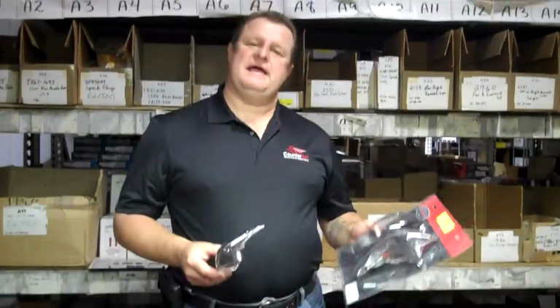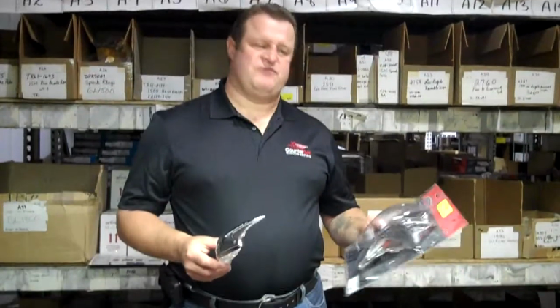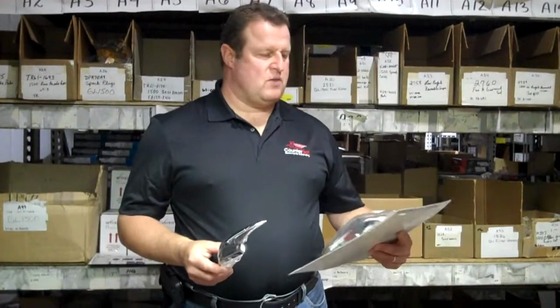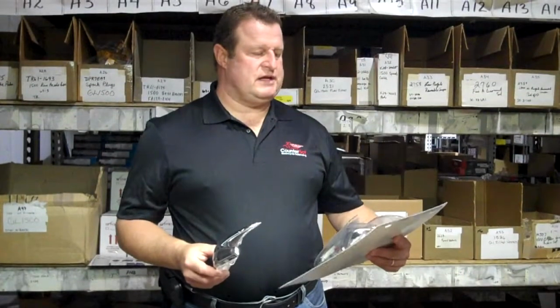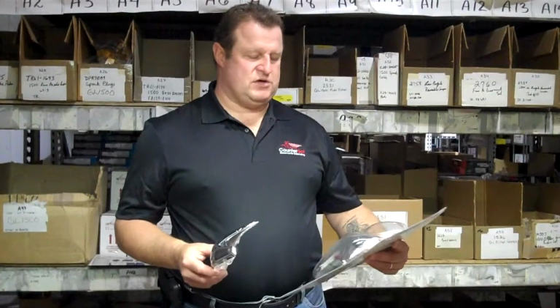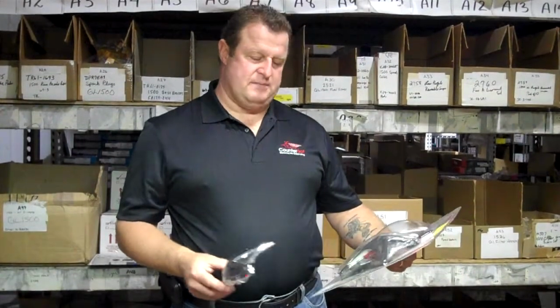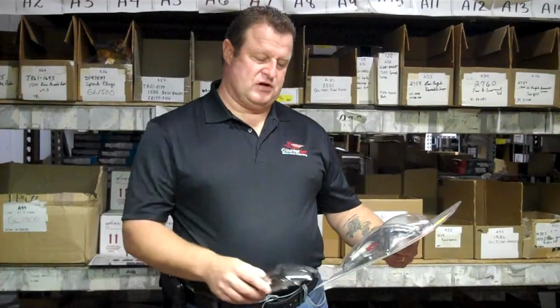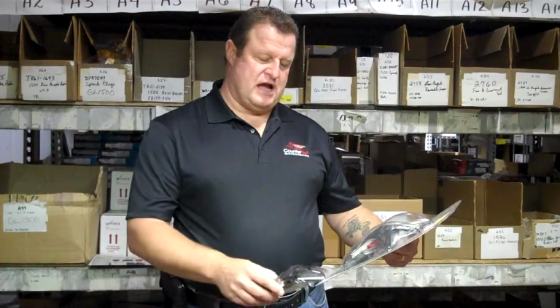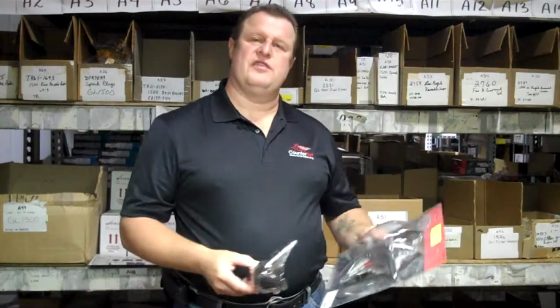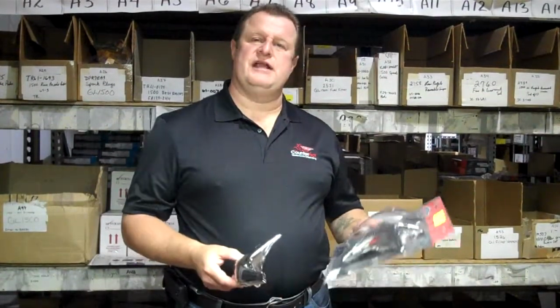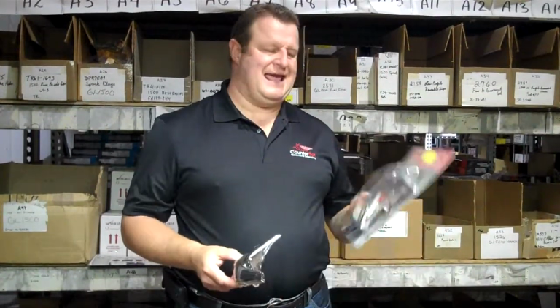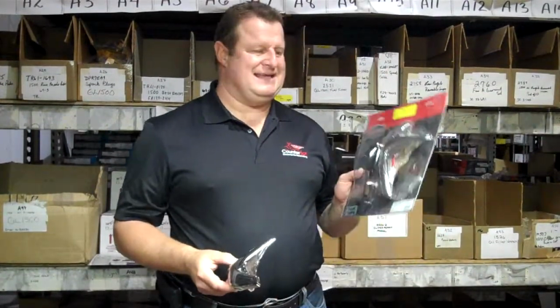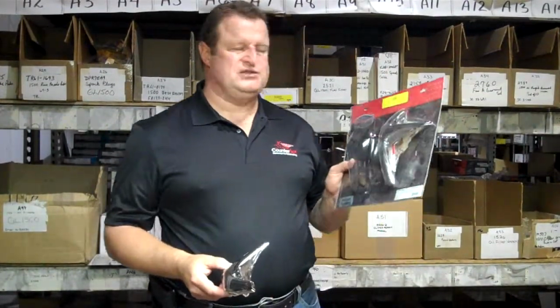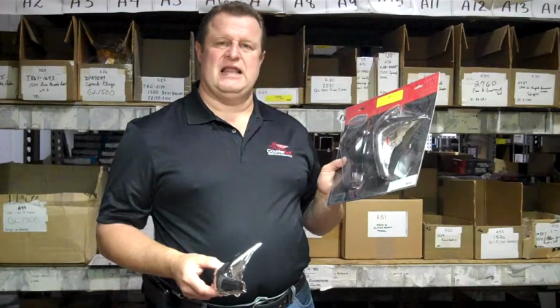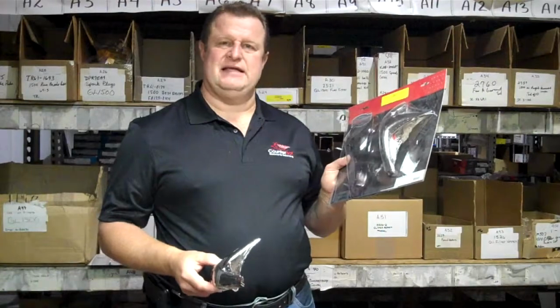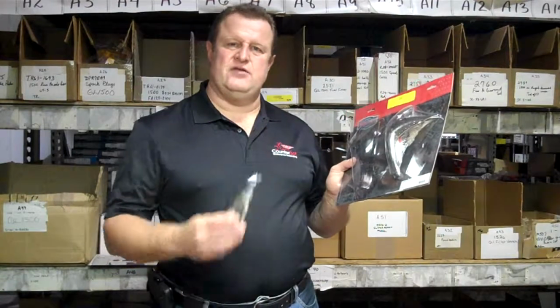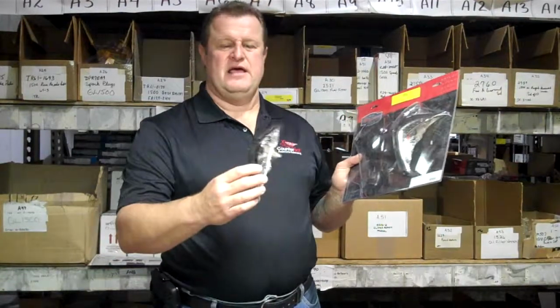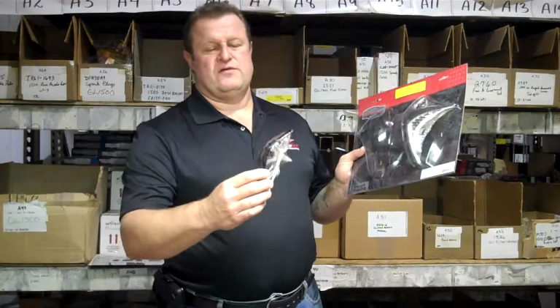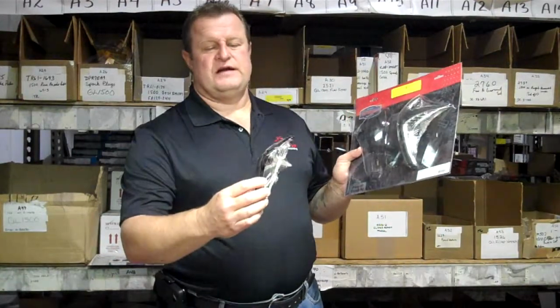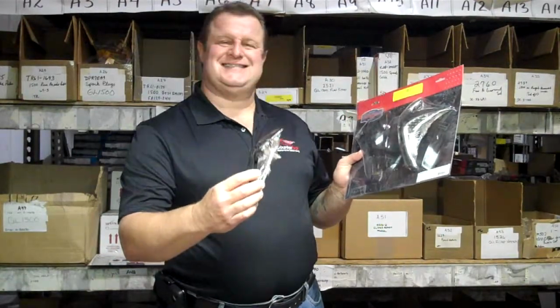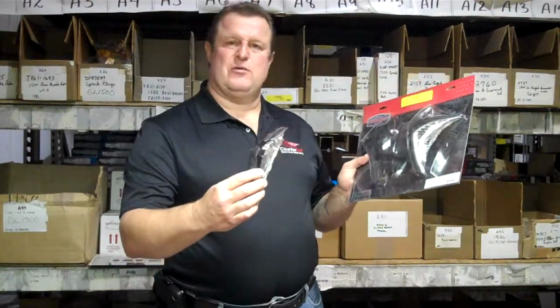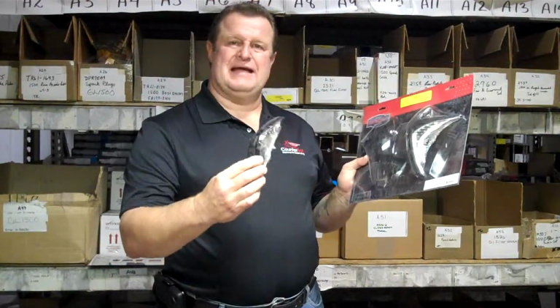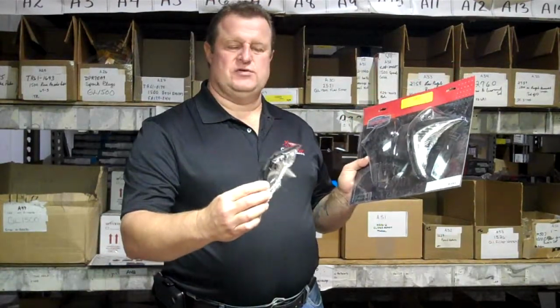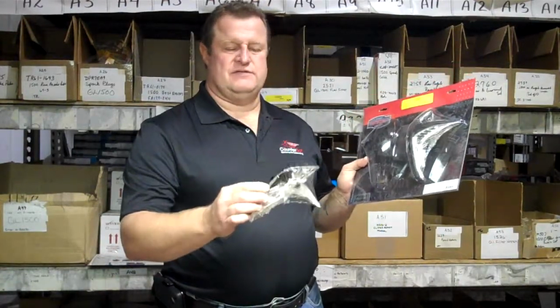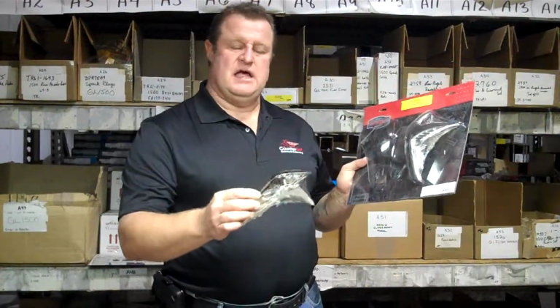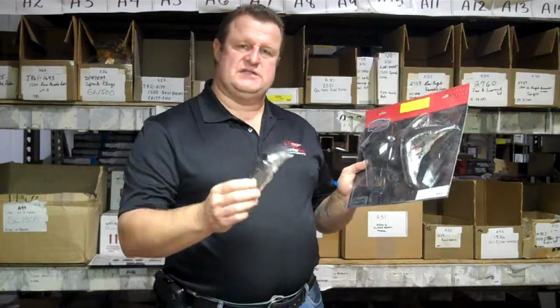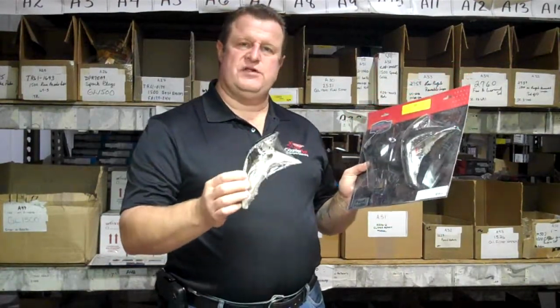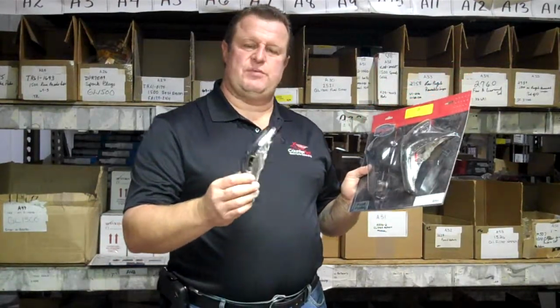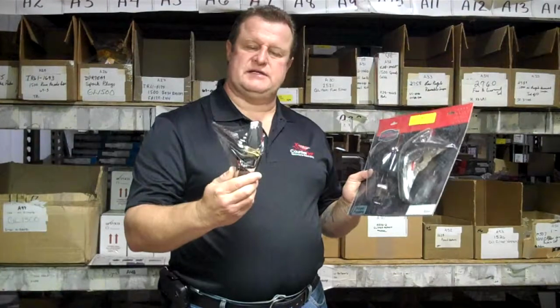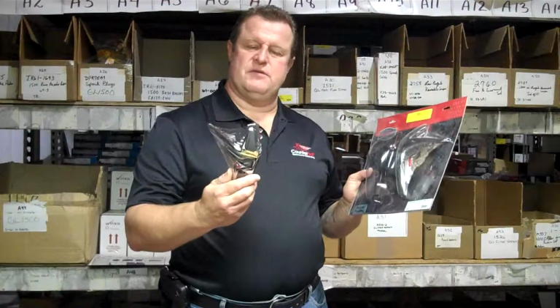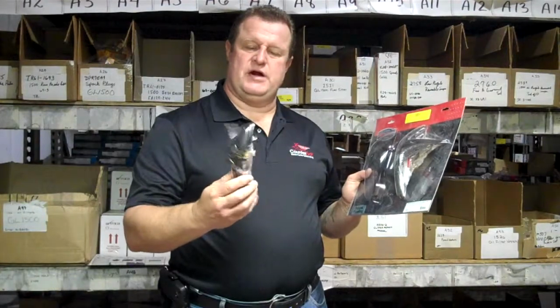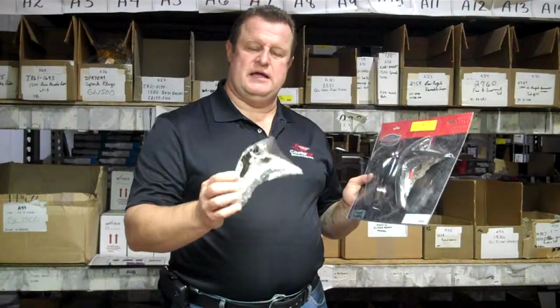Hey, Jim from Chromeworld. Today we're talking about the Kuriakon 3918 GL1800 Front Saddle Bag Nose Covers. It's one of the newer products from Kuriakon.